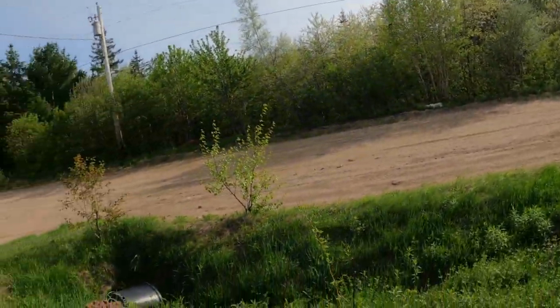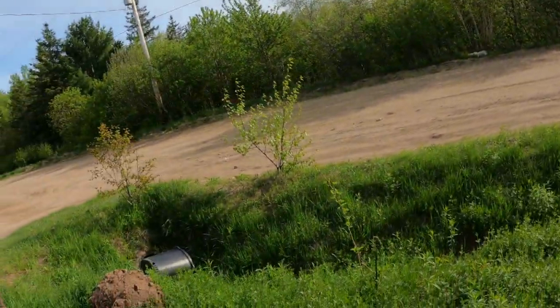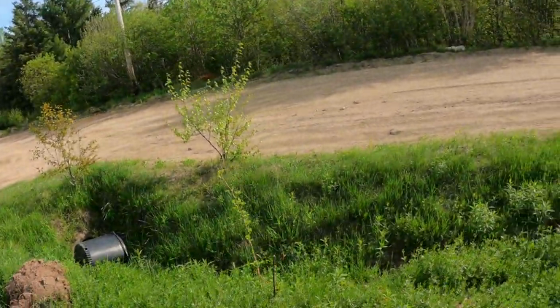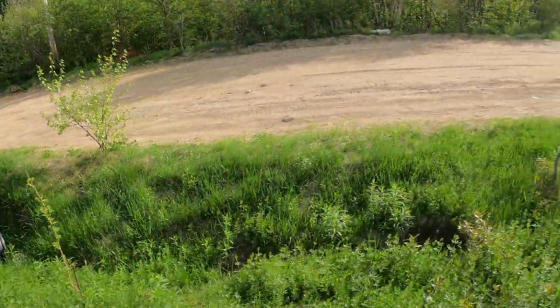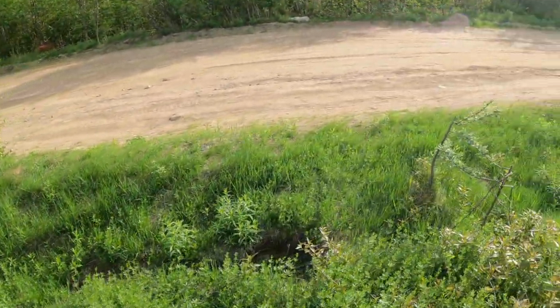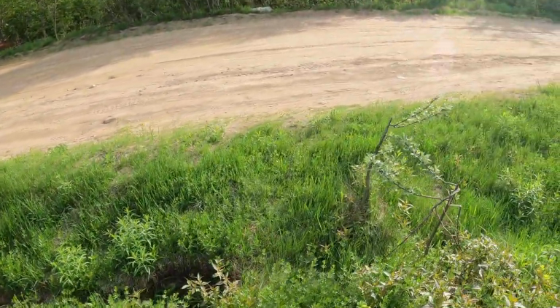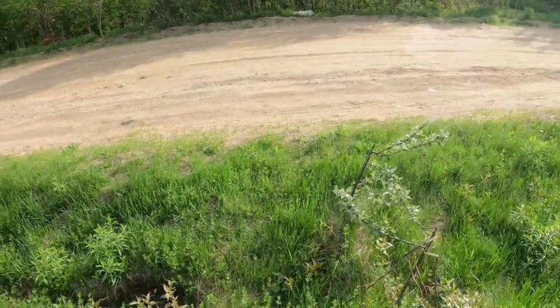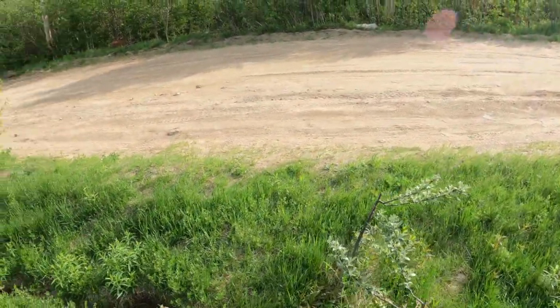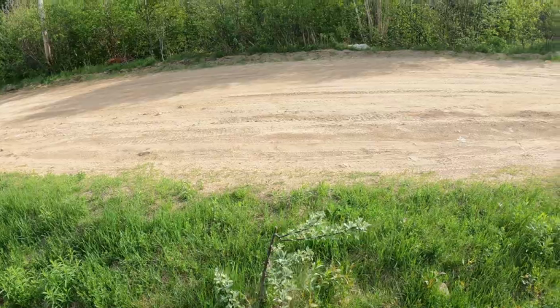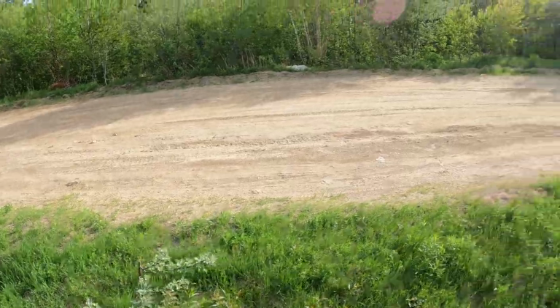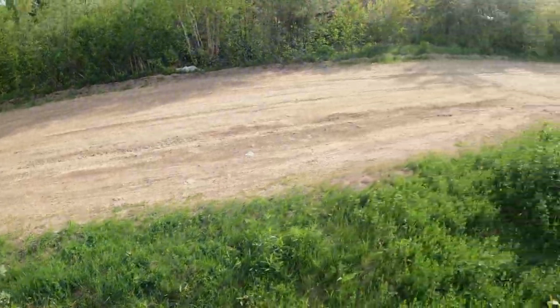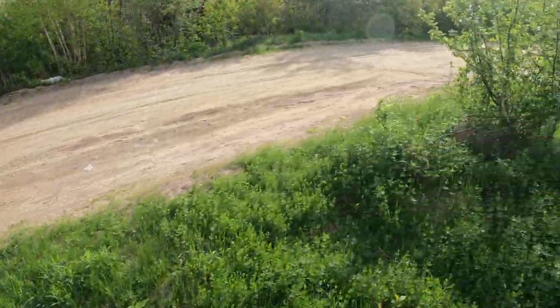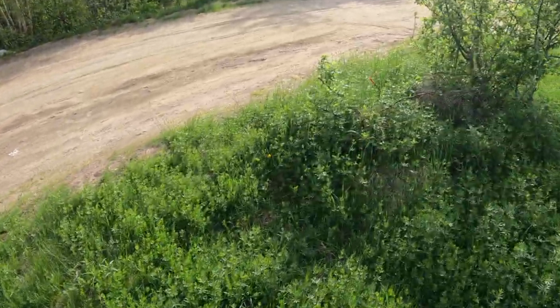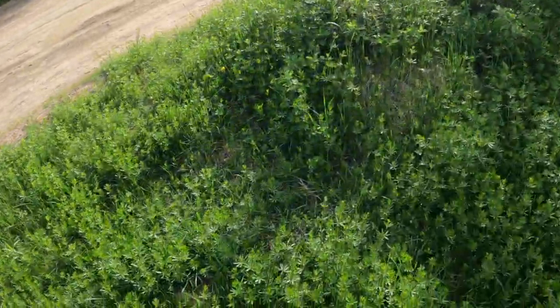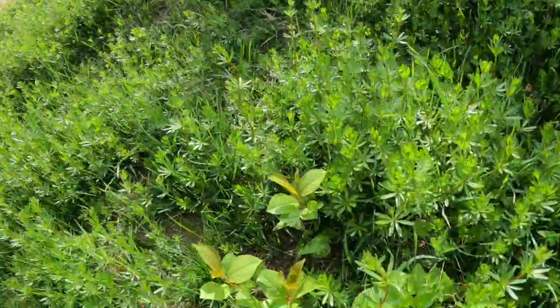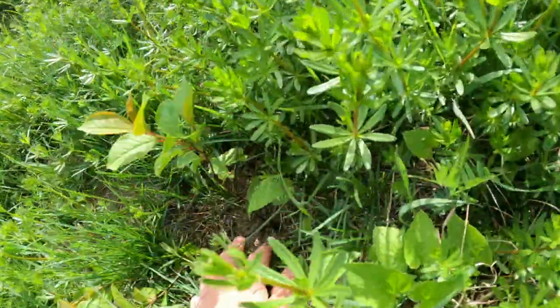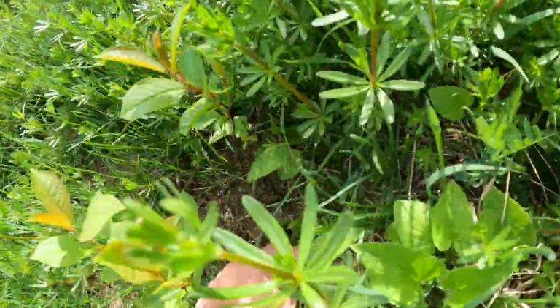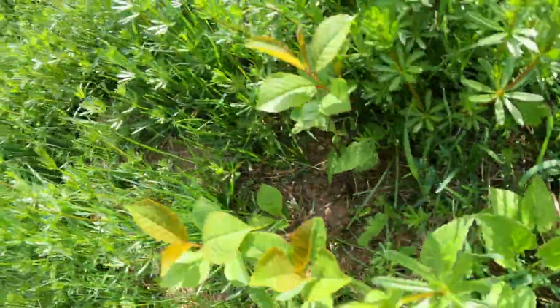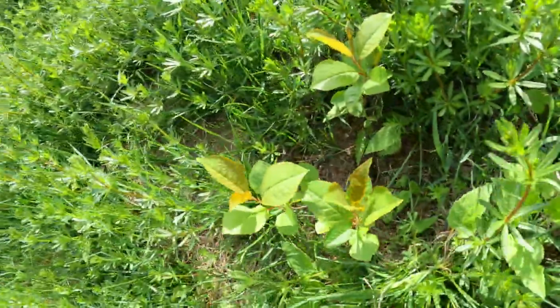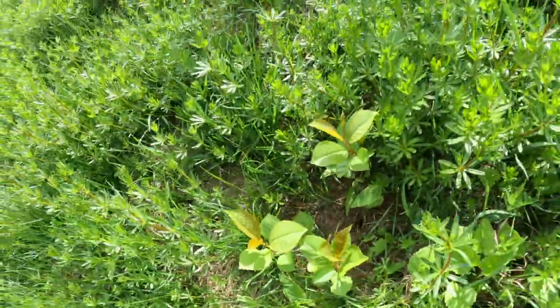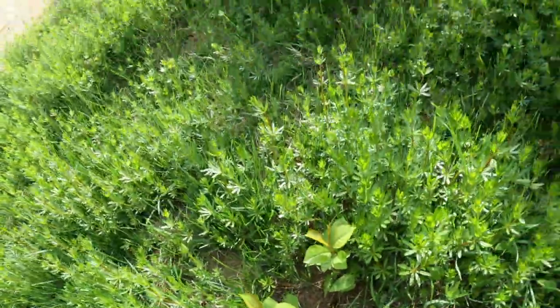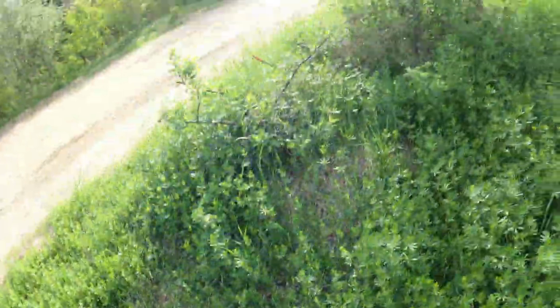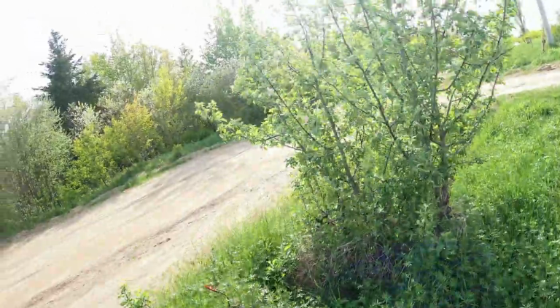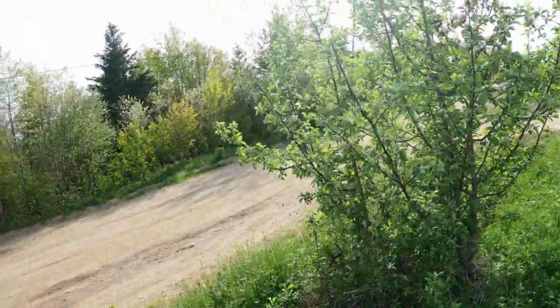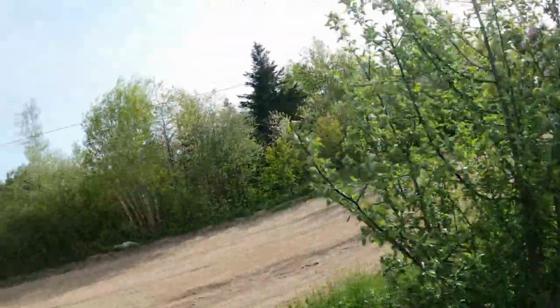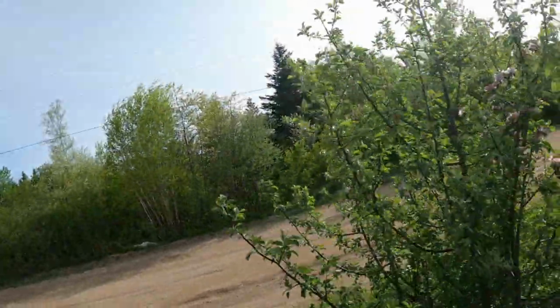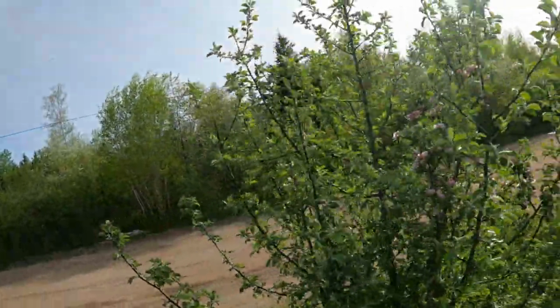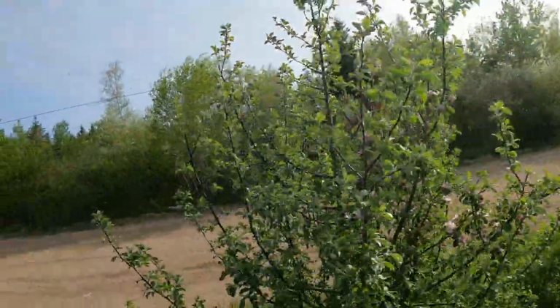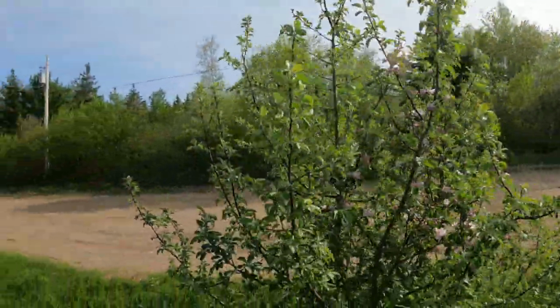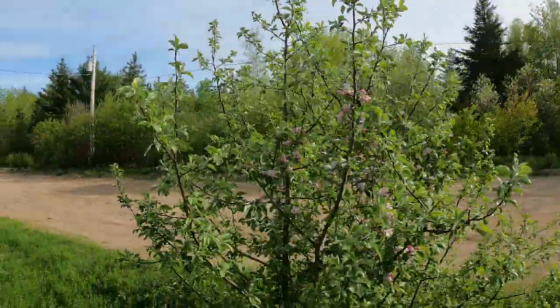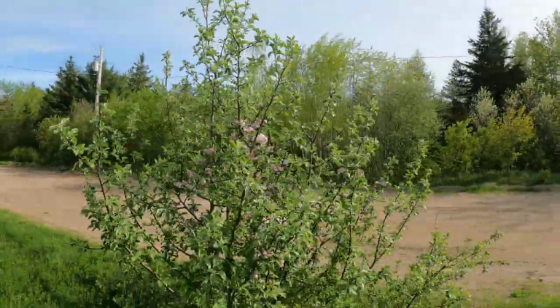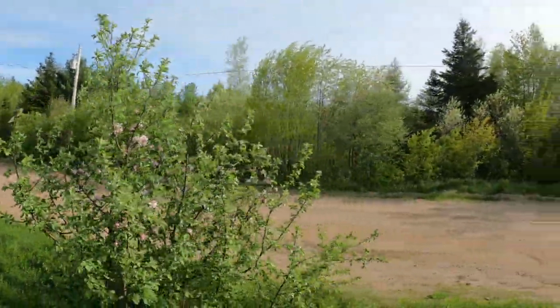In the ditch we have an apple tree growing there. We have a snow crab apple tree growing right here. This is another apple tree that I have in my yard.